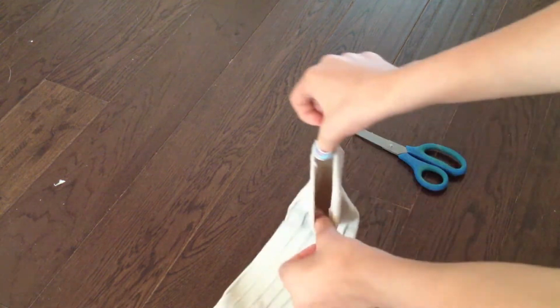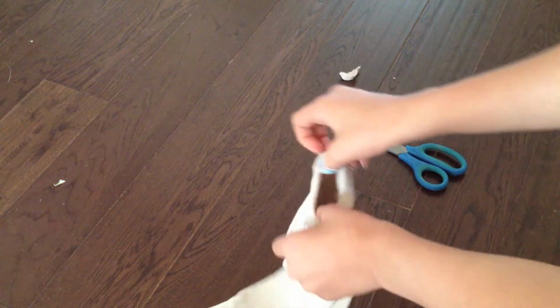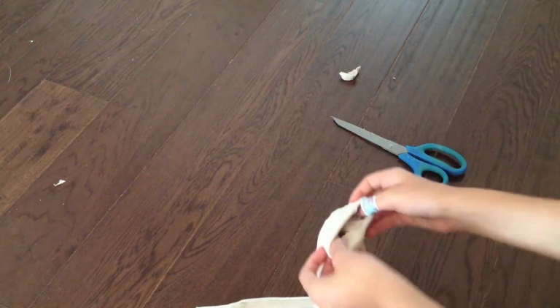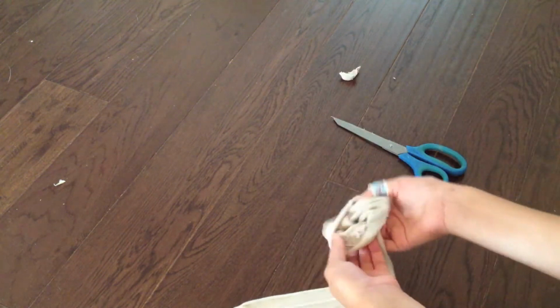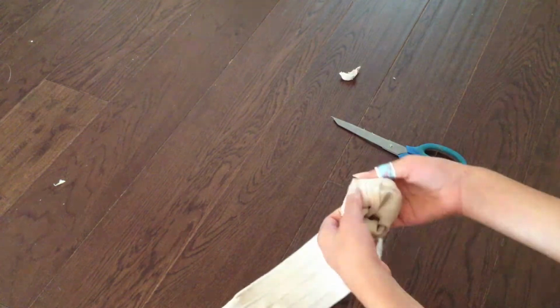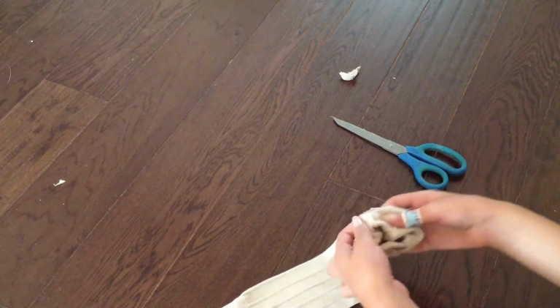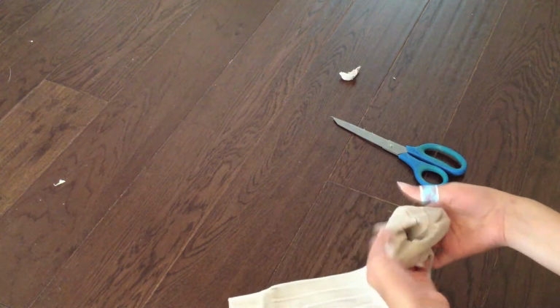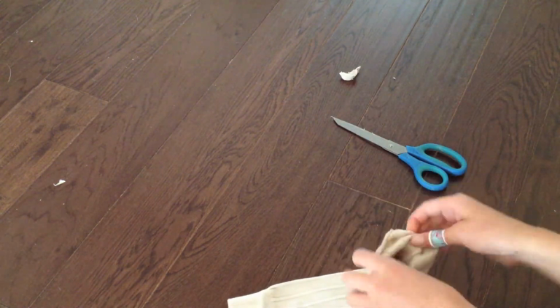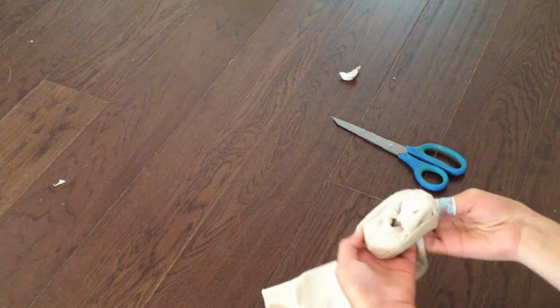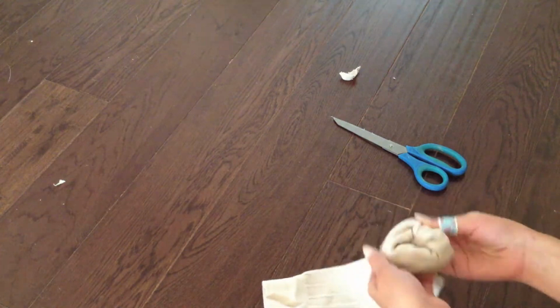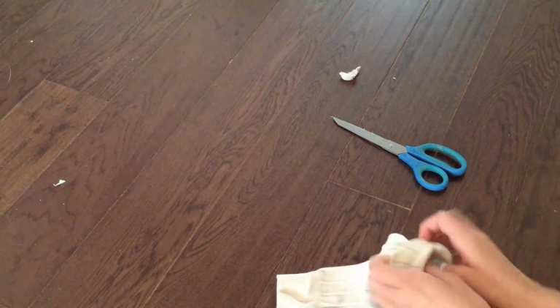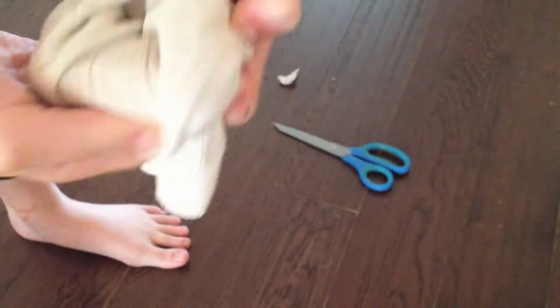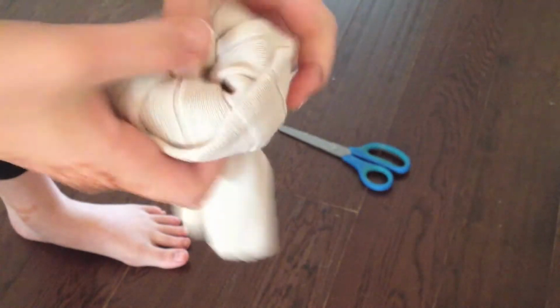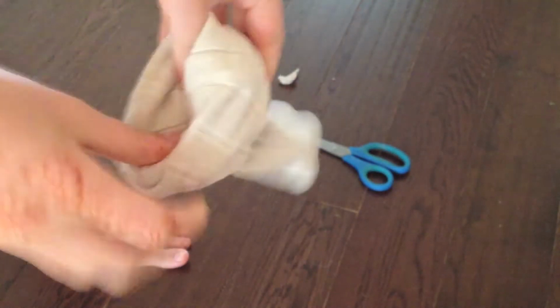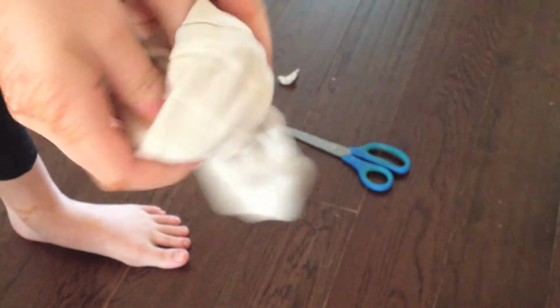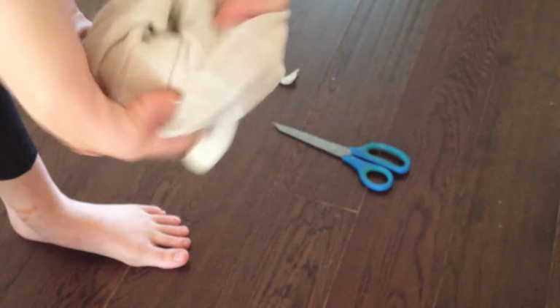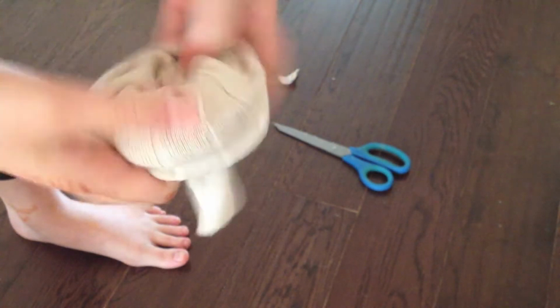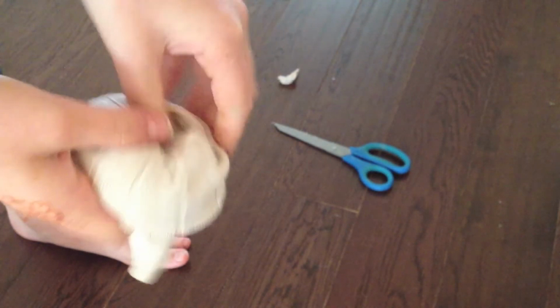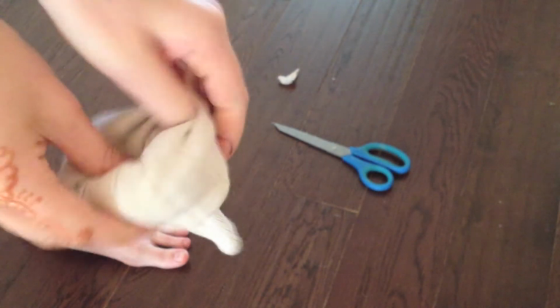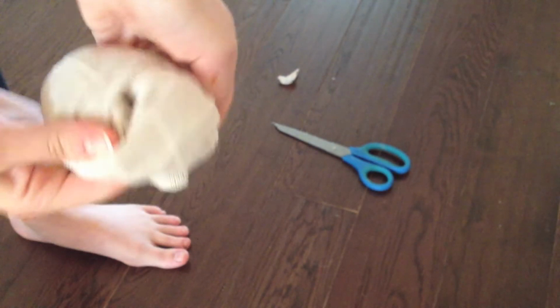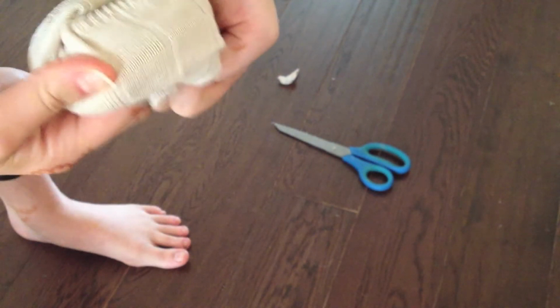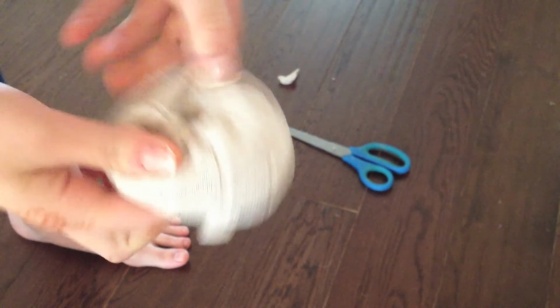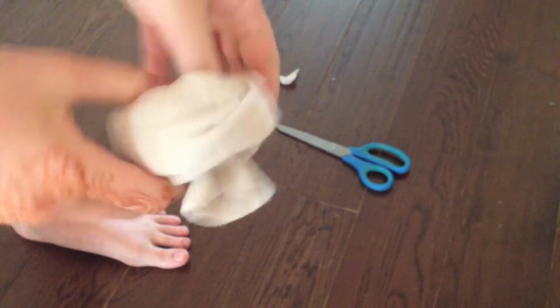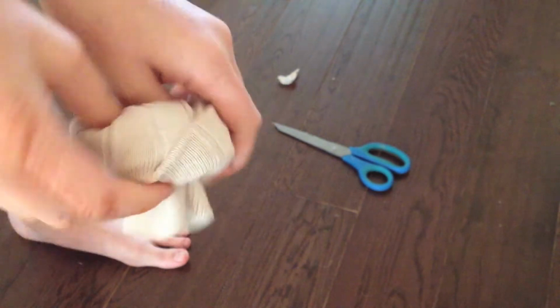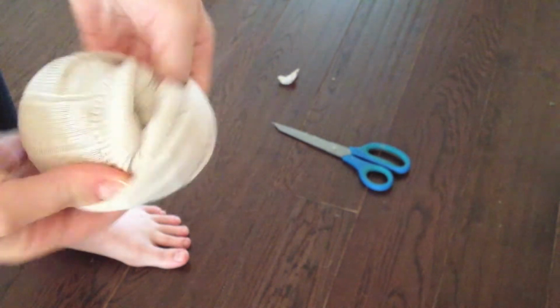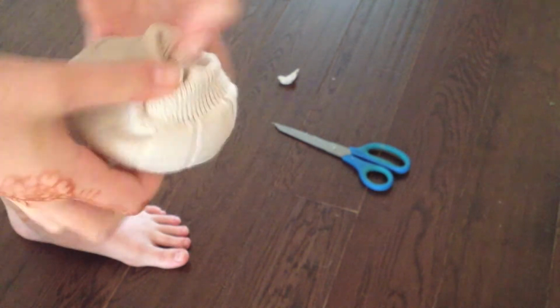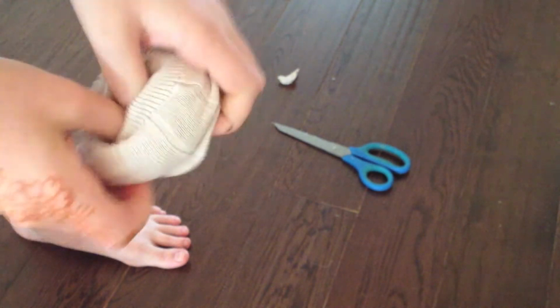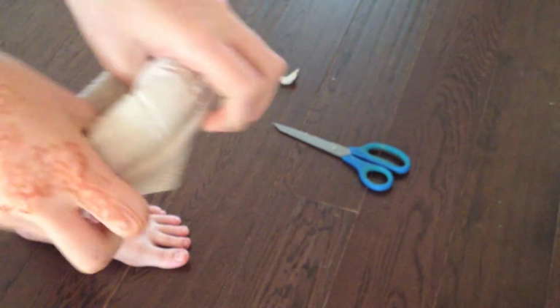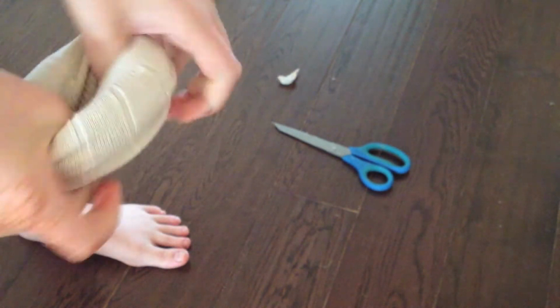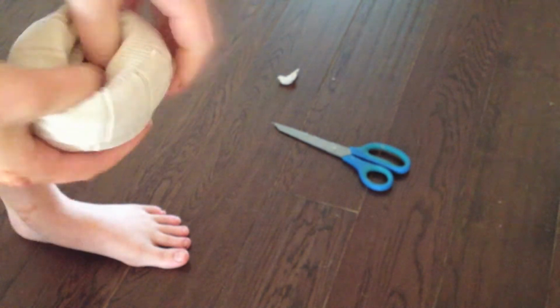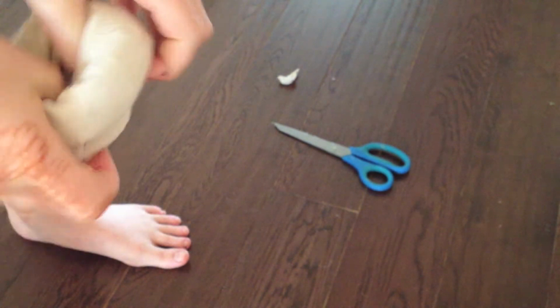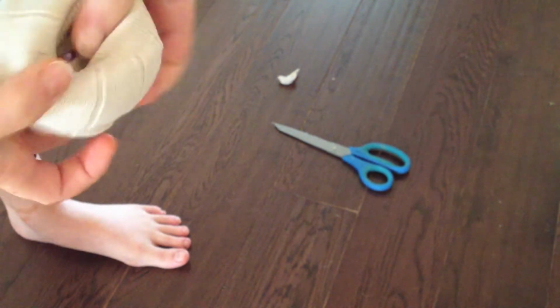Now just start rolling up the sock into a big bun thing. My sister actually had to do this part for me just because I kept on screwing up, so I had her help me.